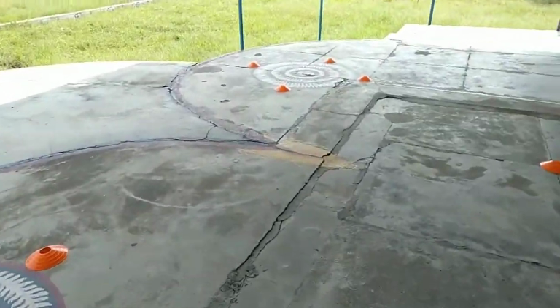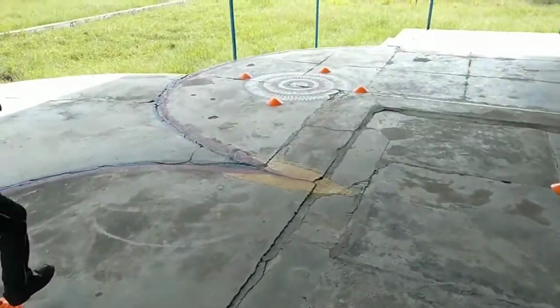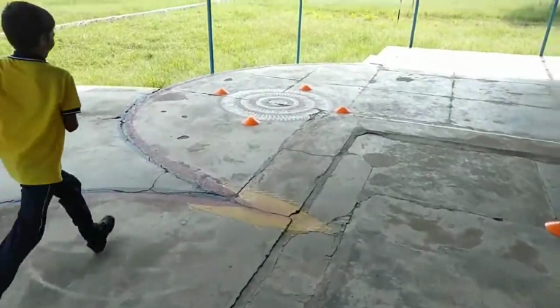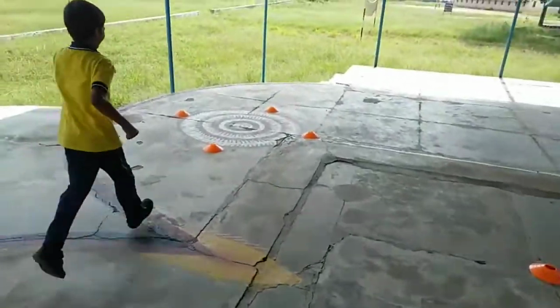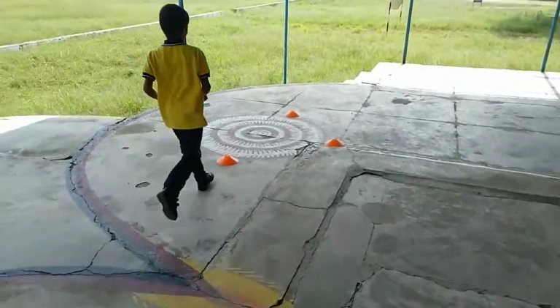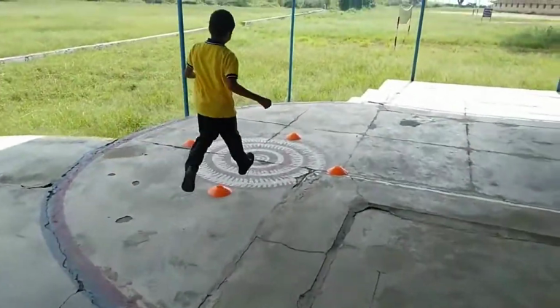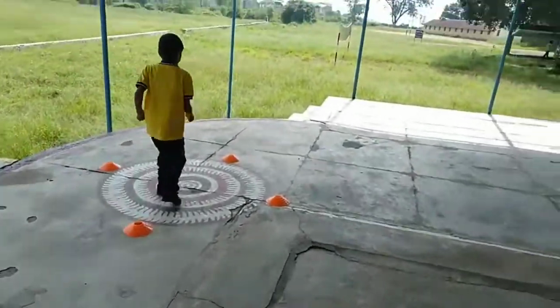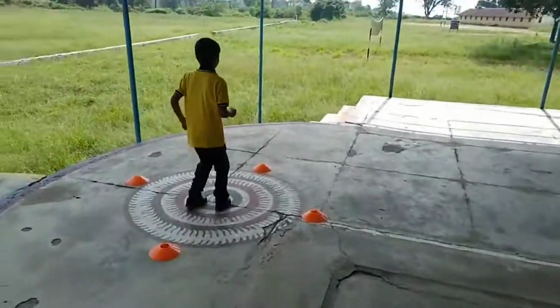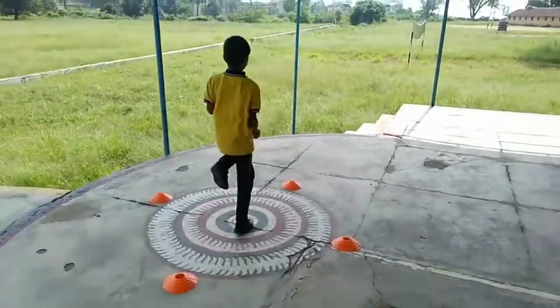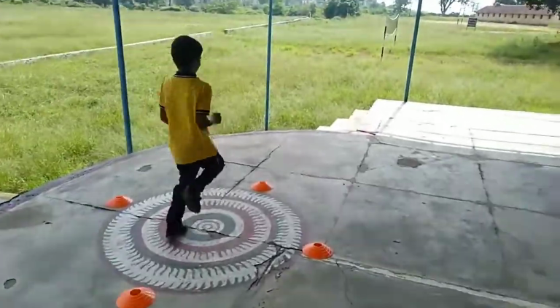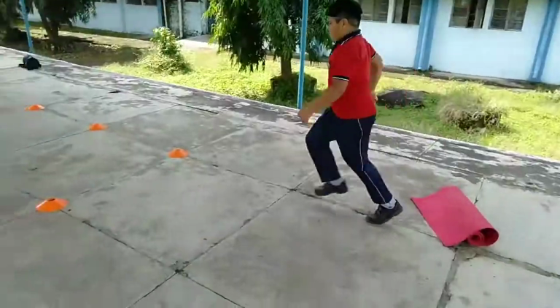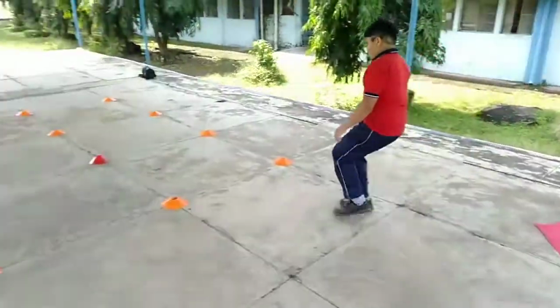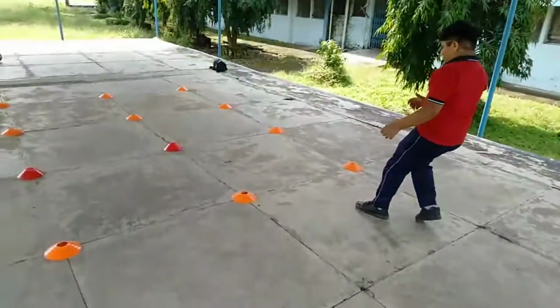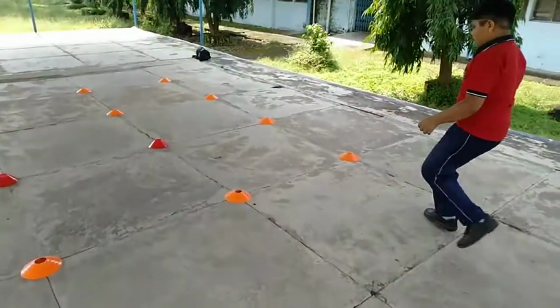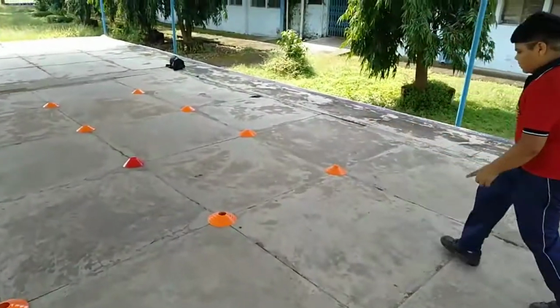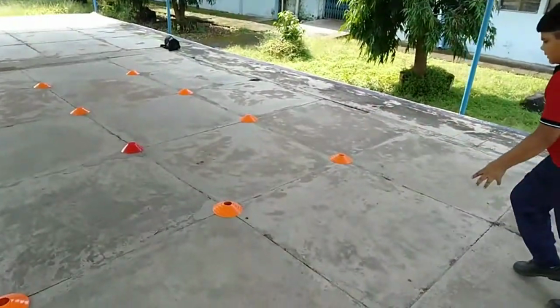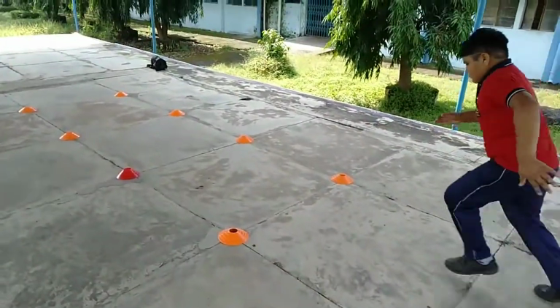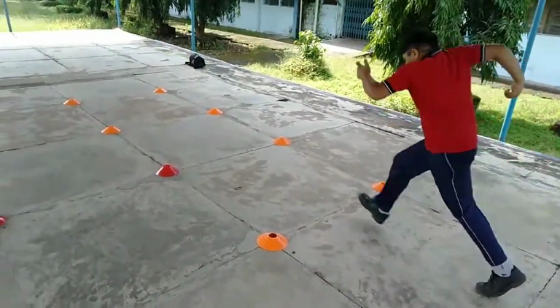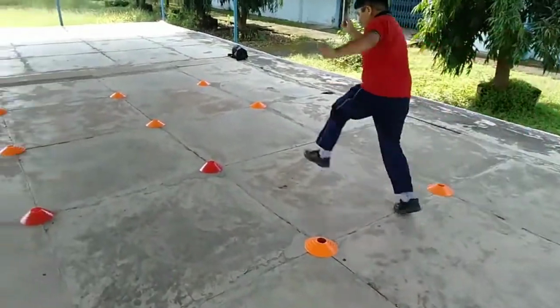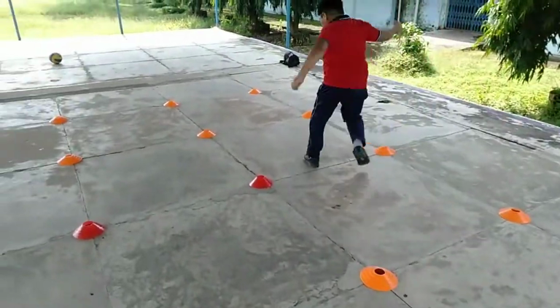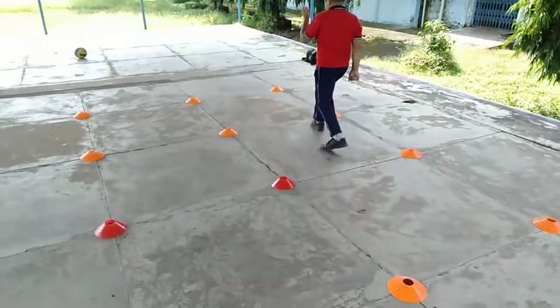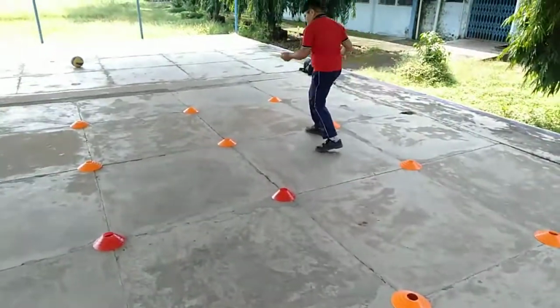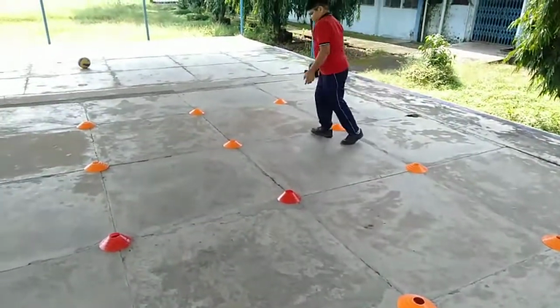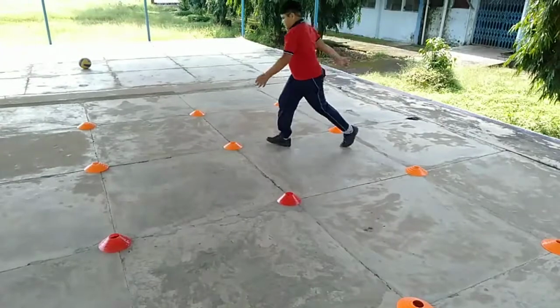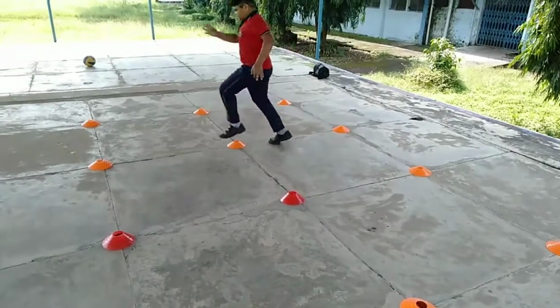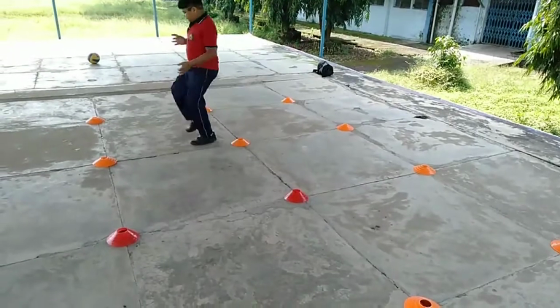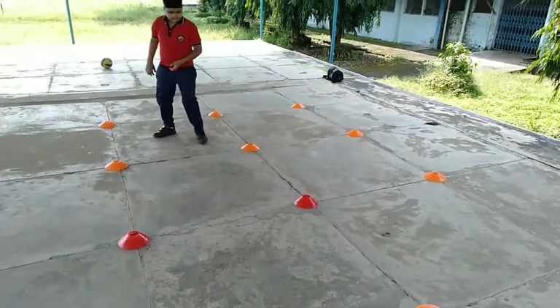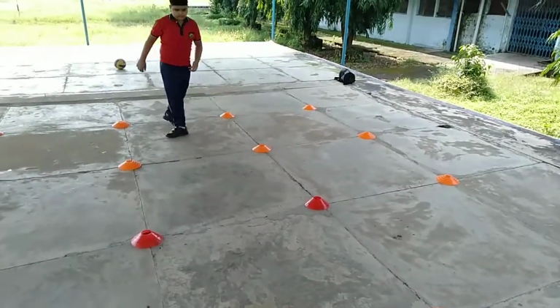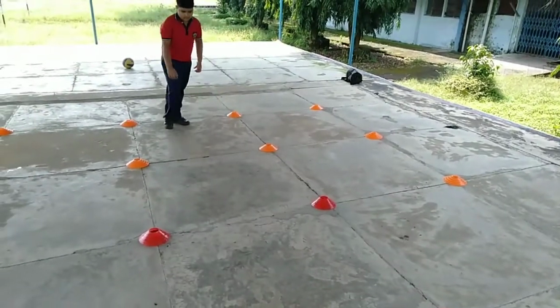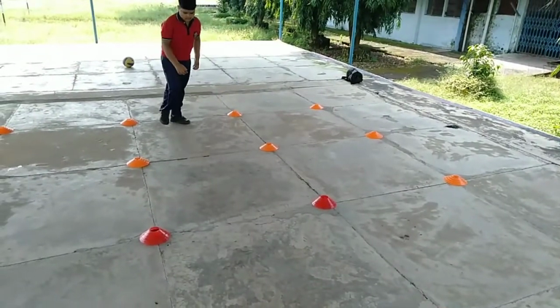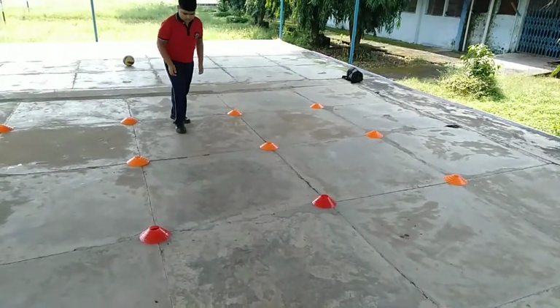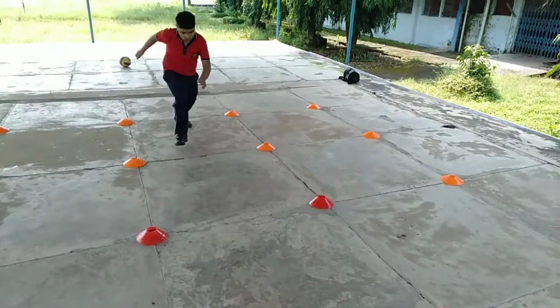High knees, high knees. Both legs. Jumping jump.